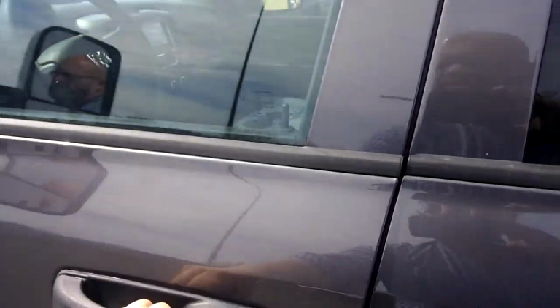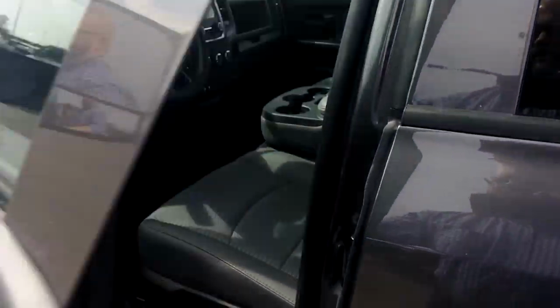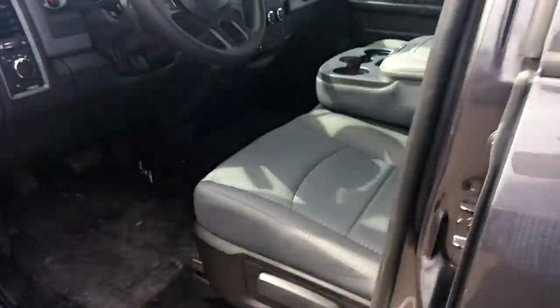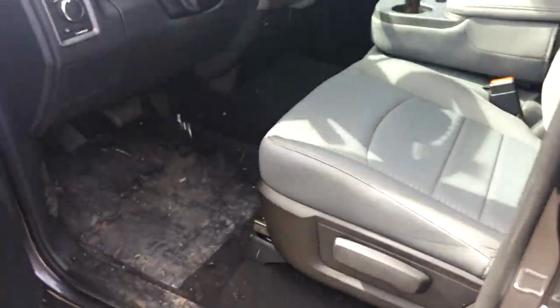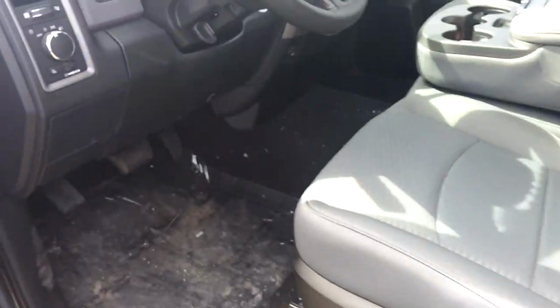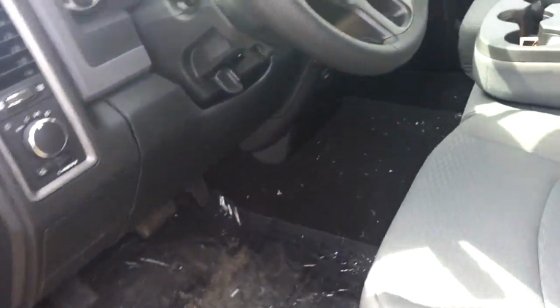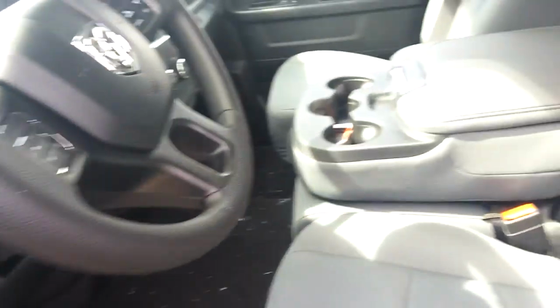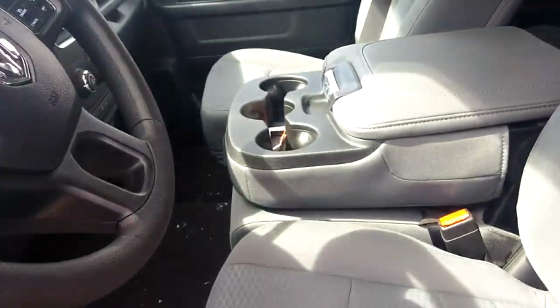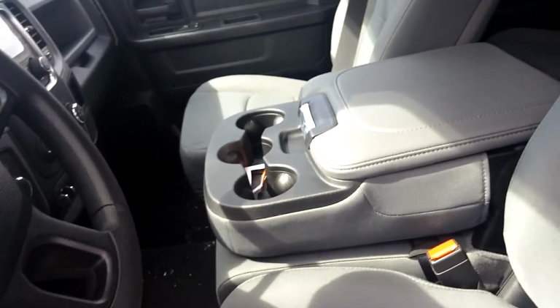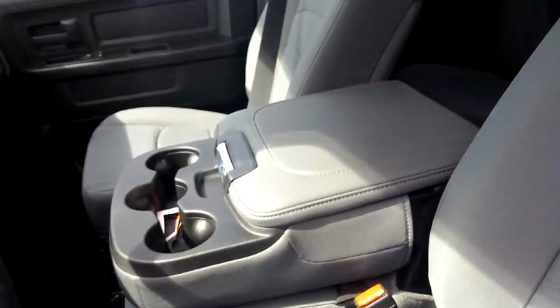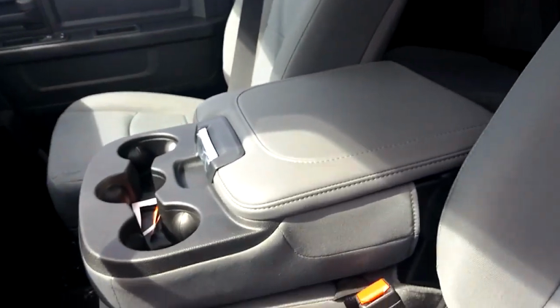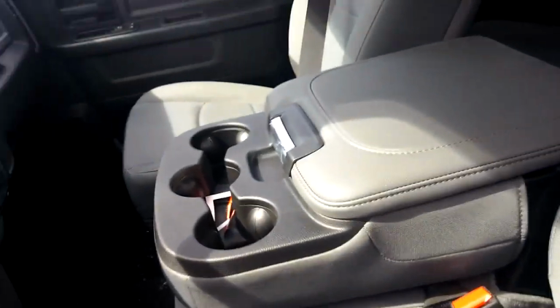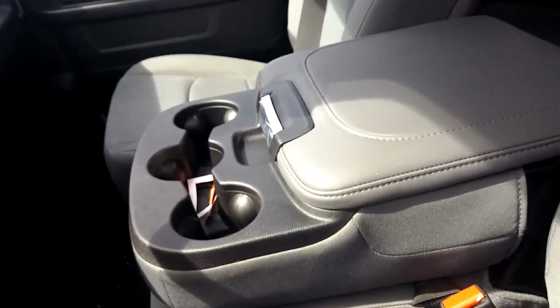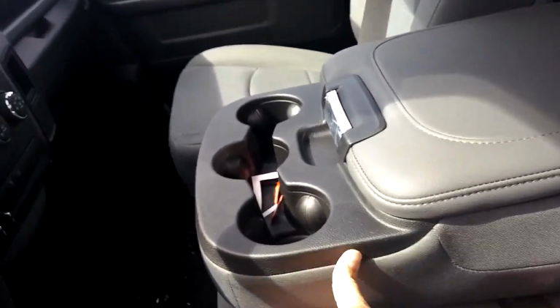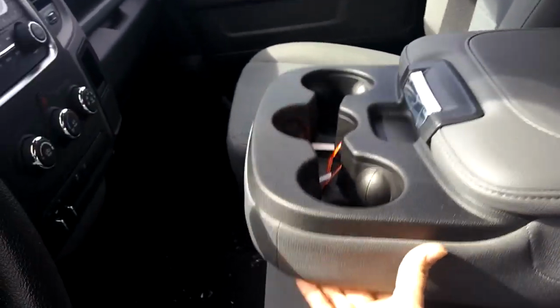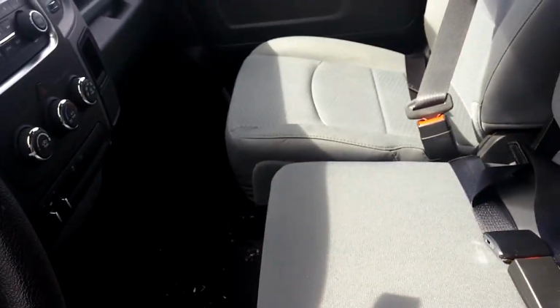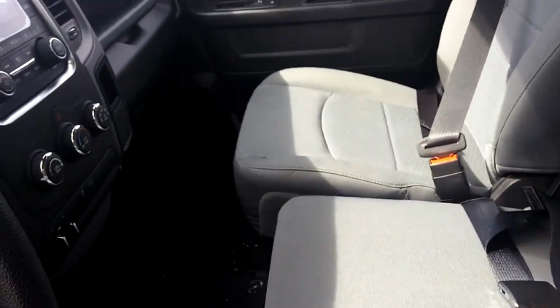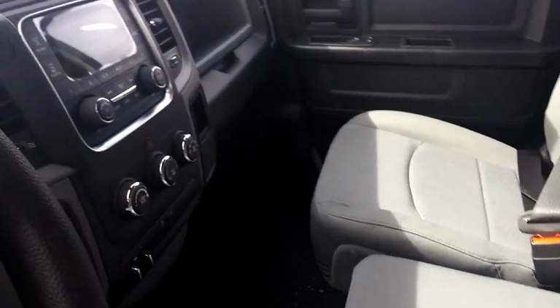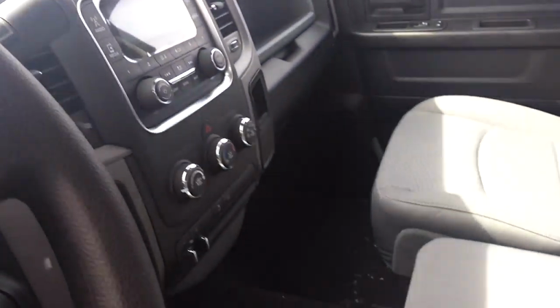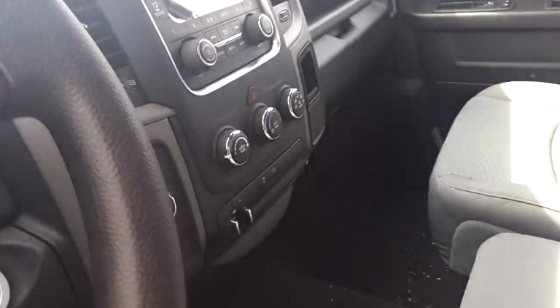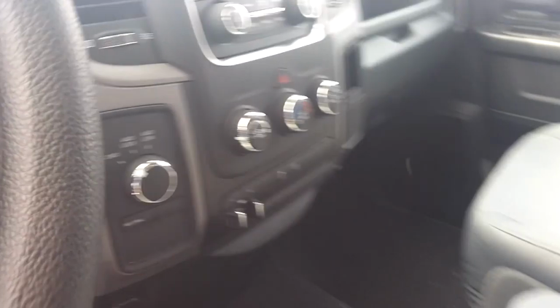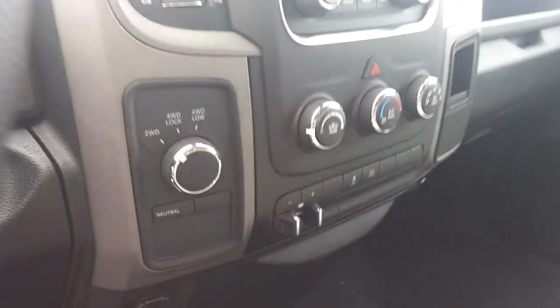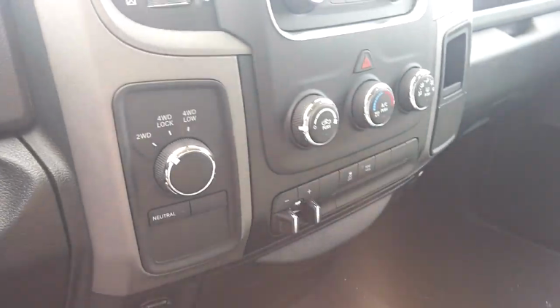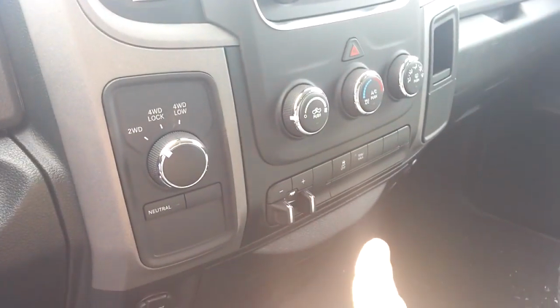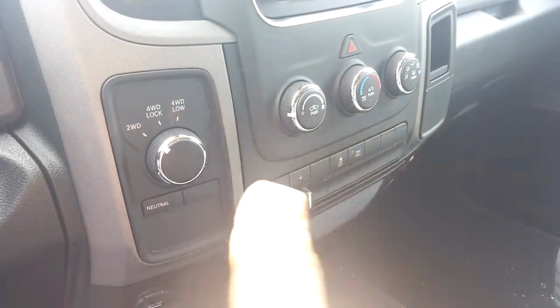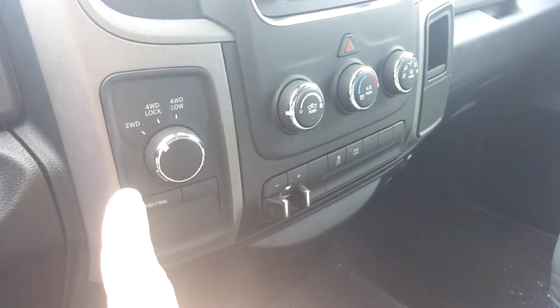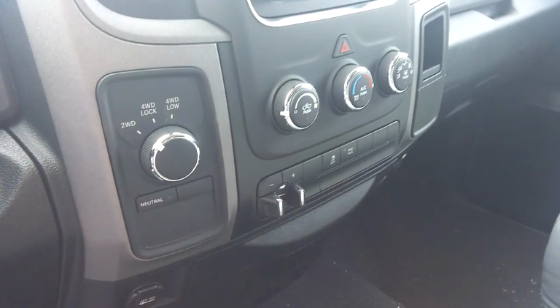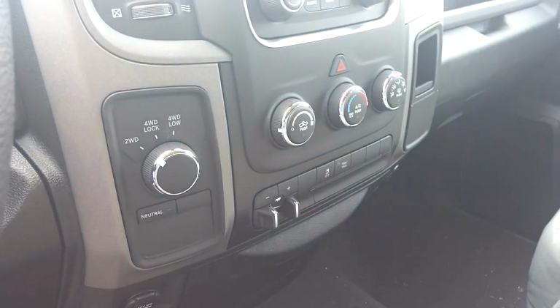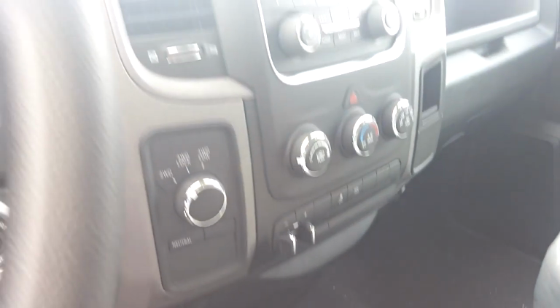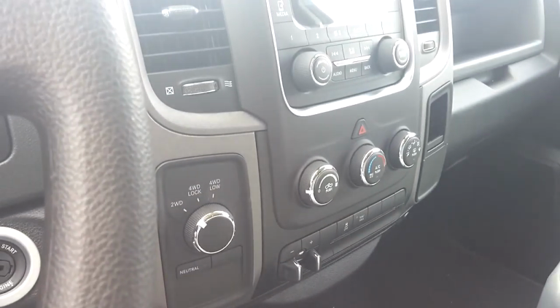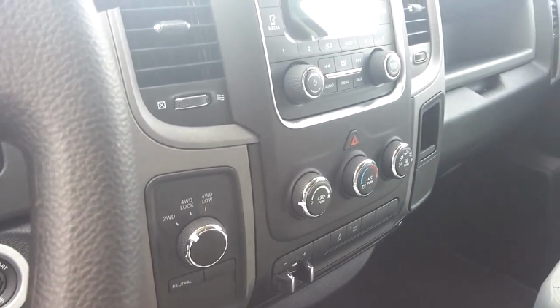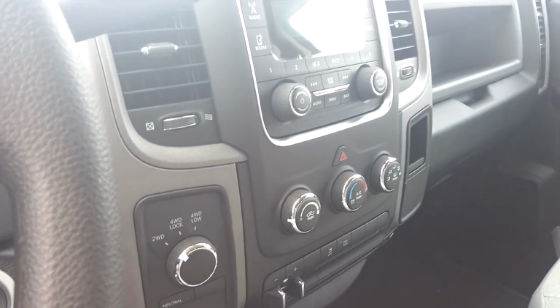Inside, you have the bench seating, so you have the sixth seat right in the middle should you need it. Trailer brake controller. 4x4. Ready to go.